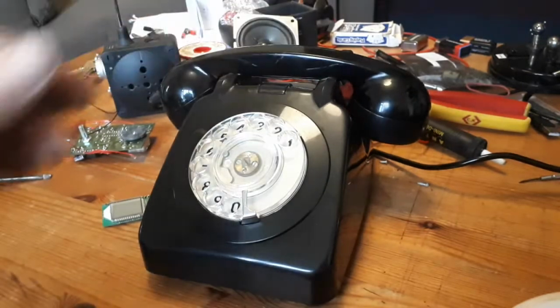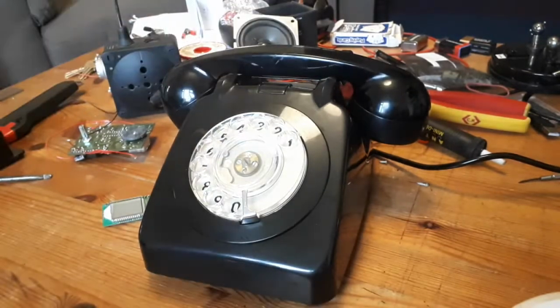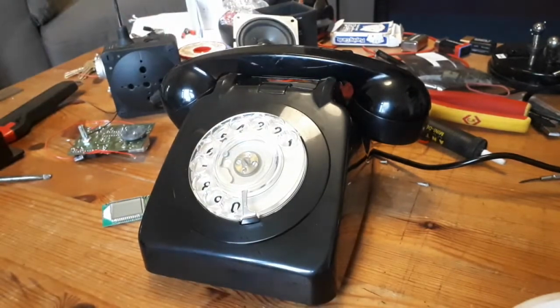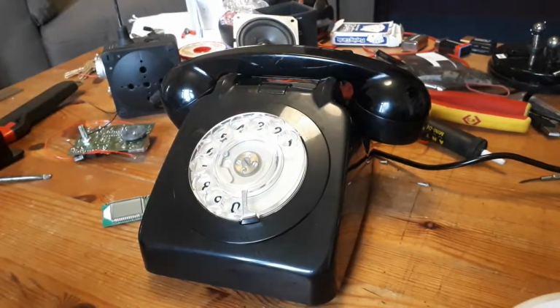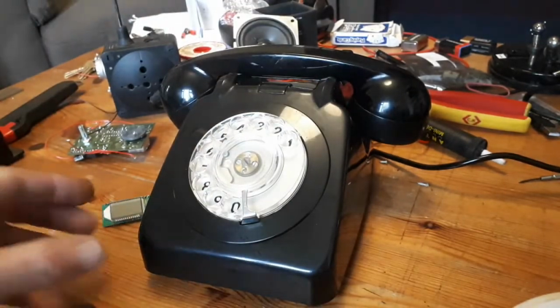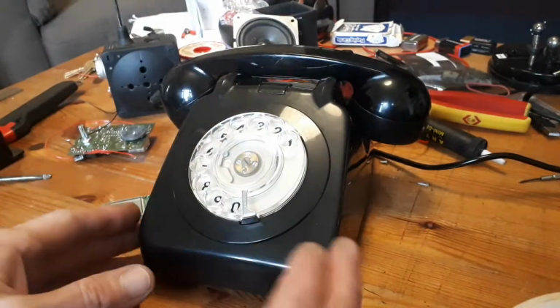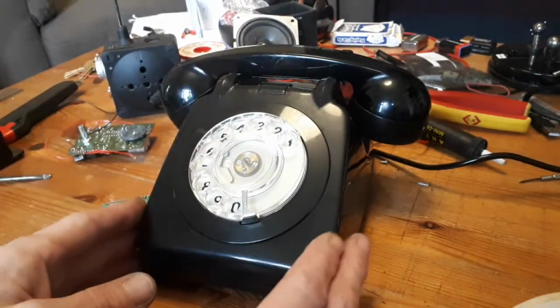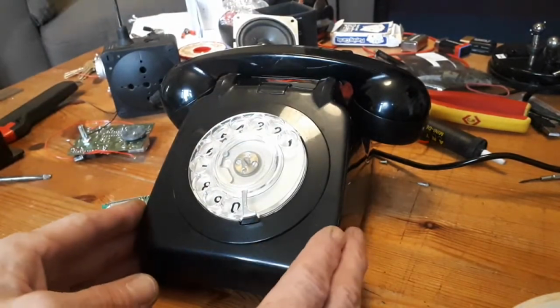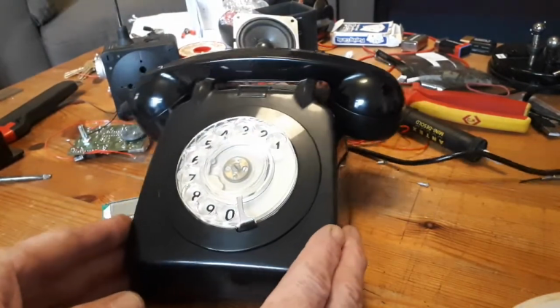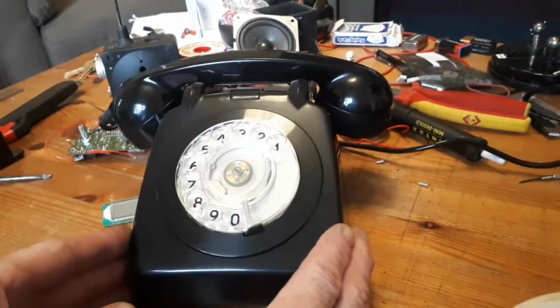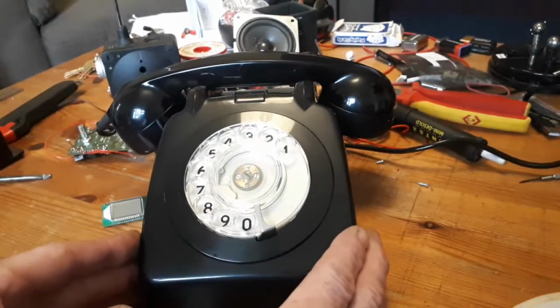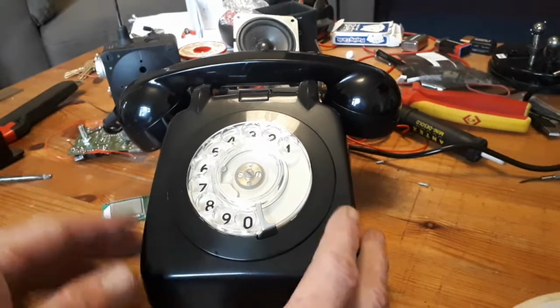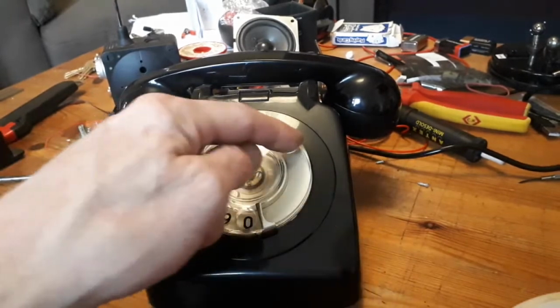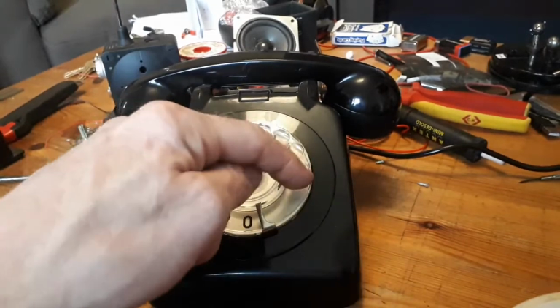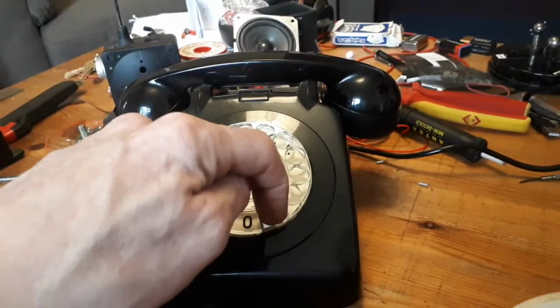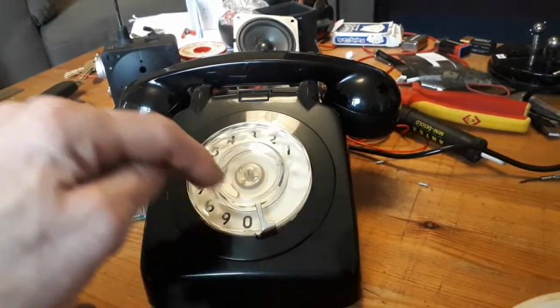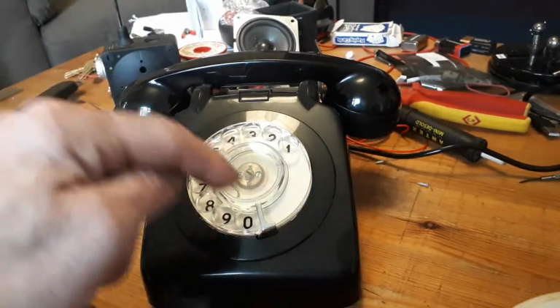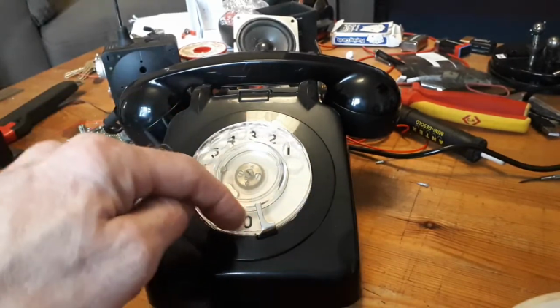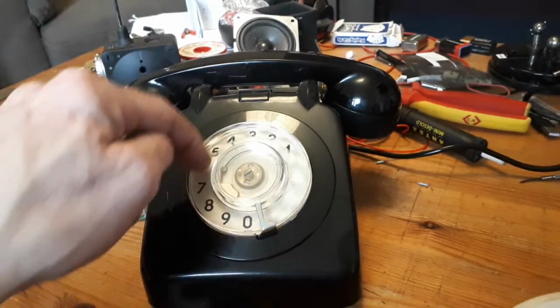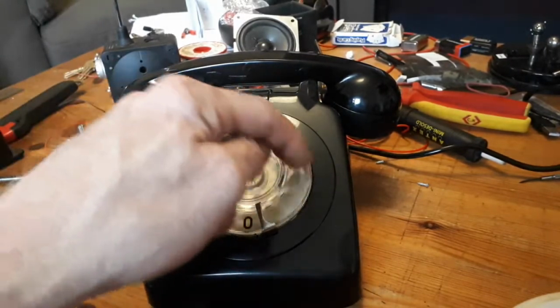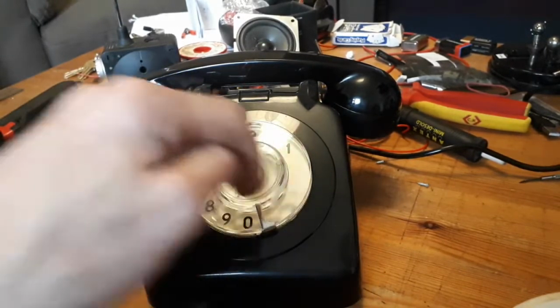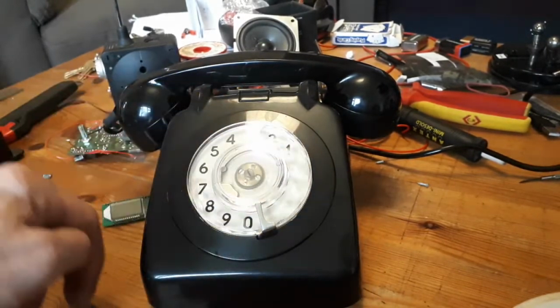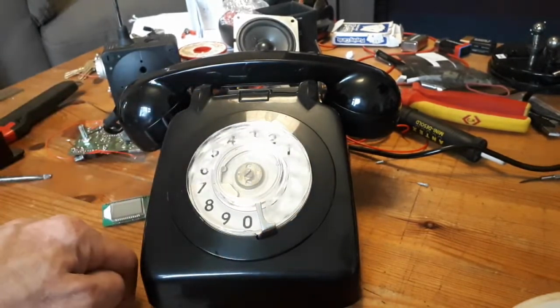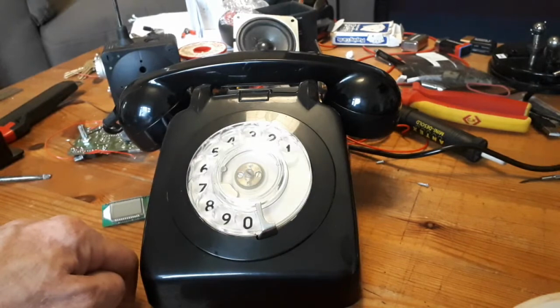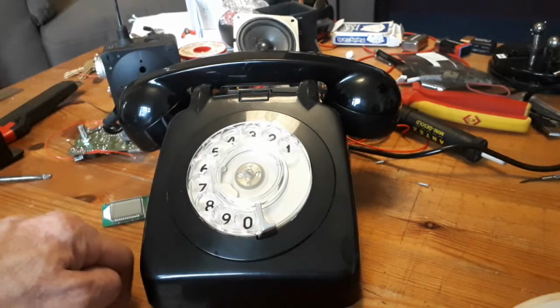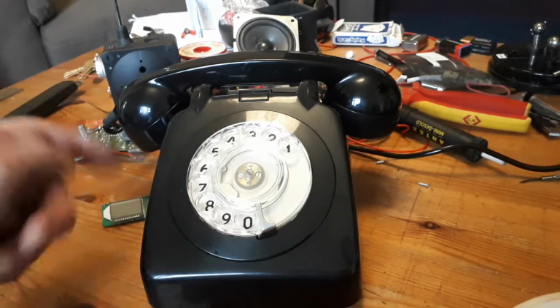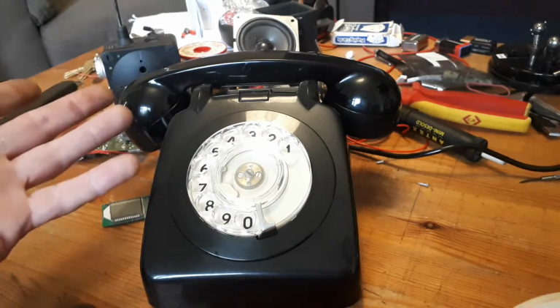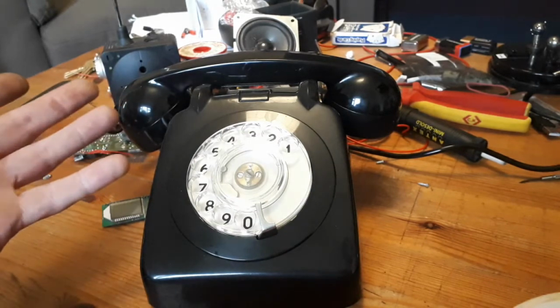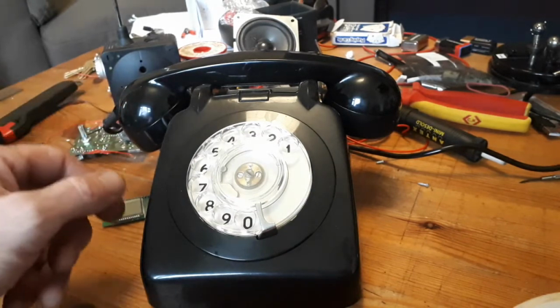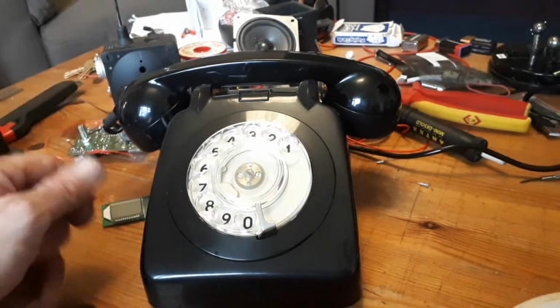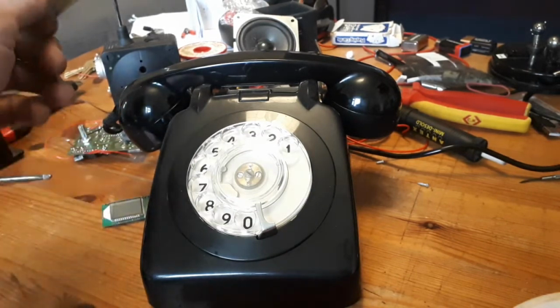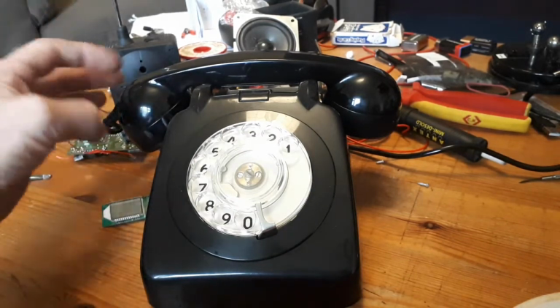Right, where was I? Yeah, so I had a crazy, crazy idea to convert one of these old phones into having an FM radio put into it for some bizarre reason. You know, I'm obsessed with radios.